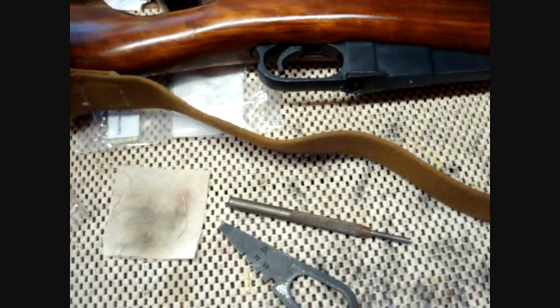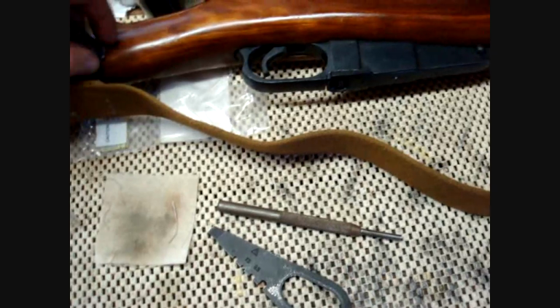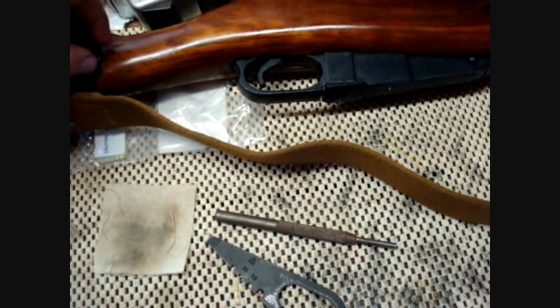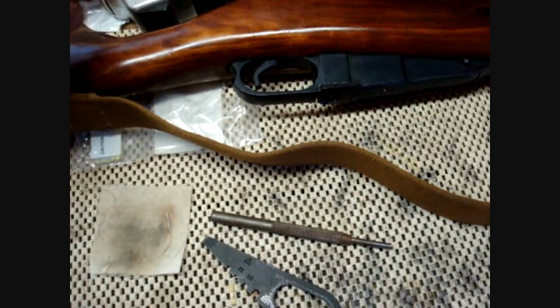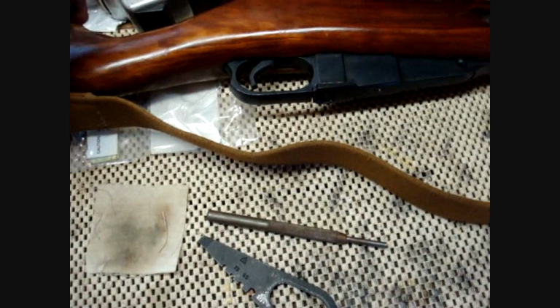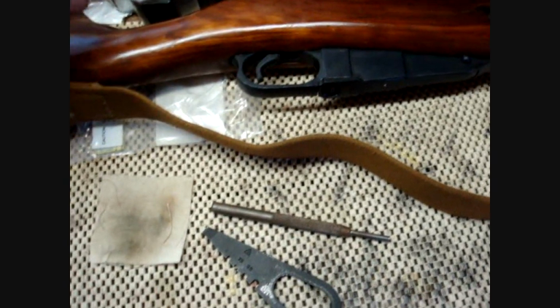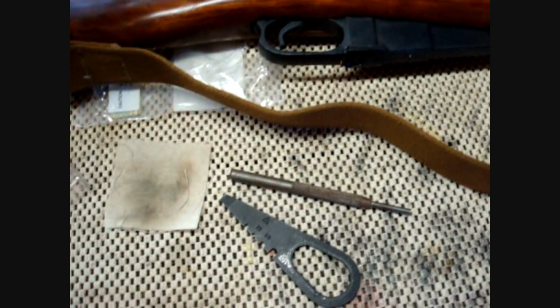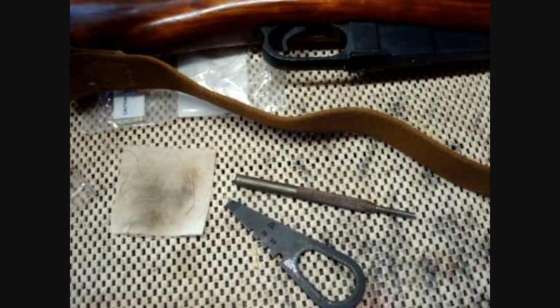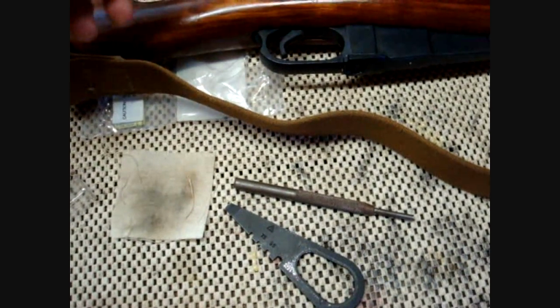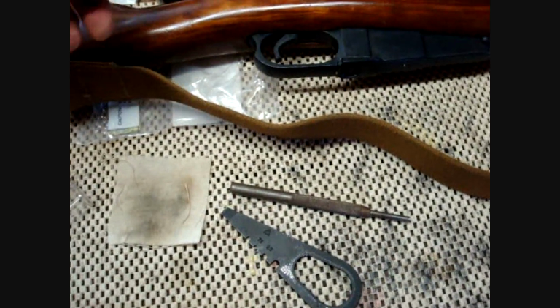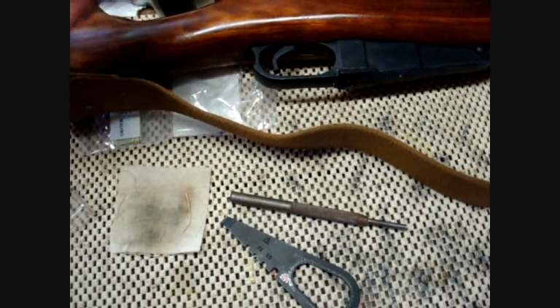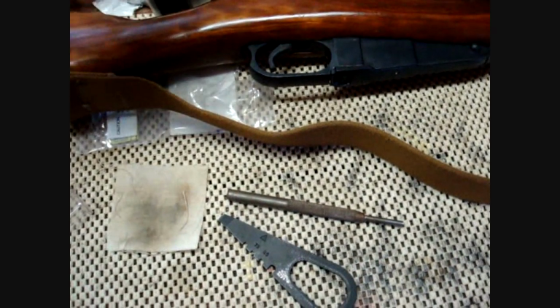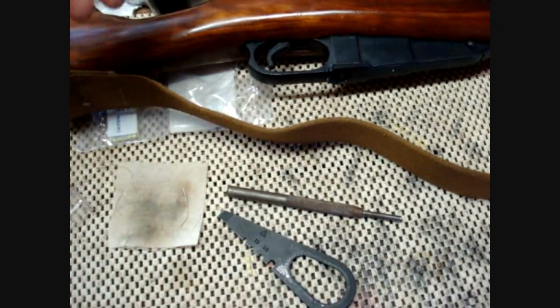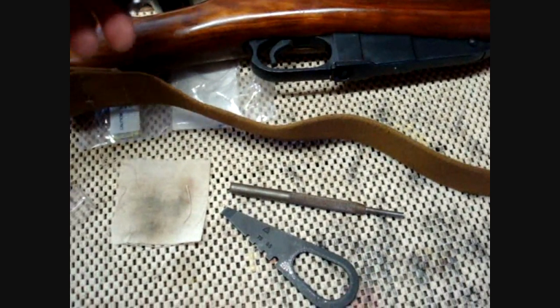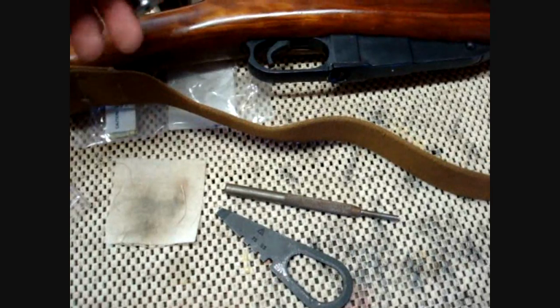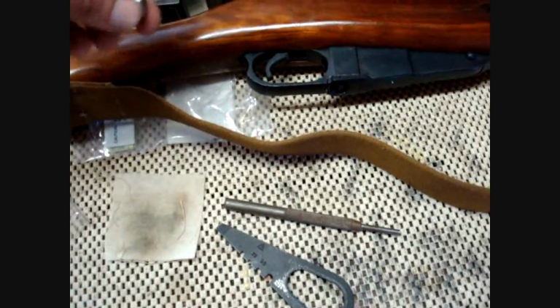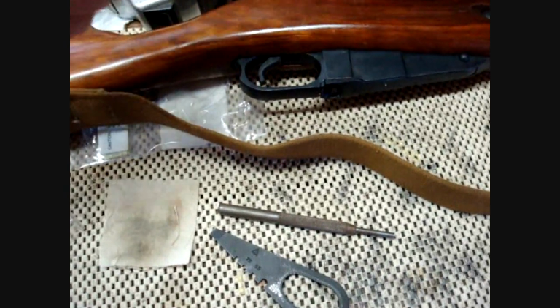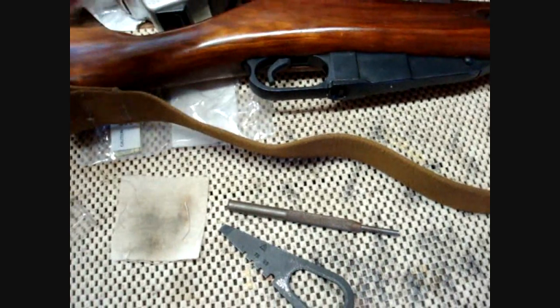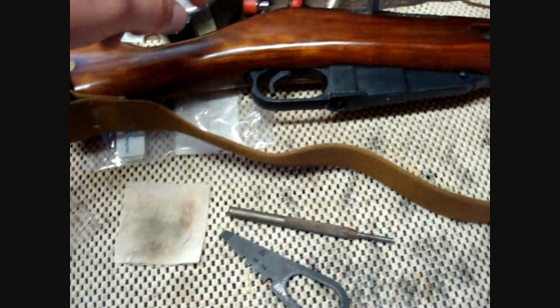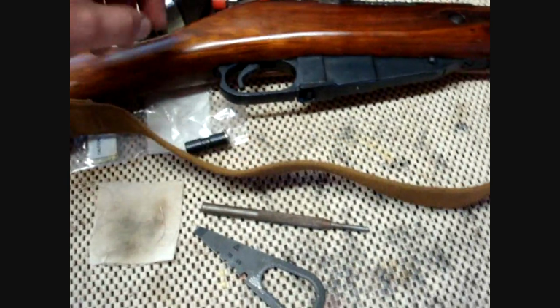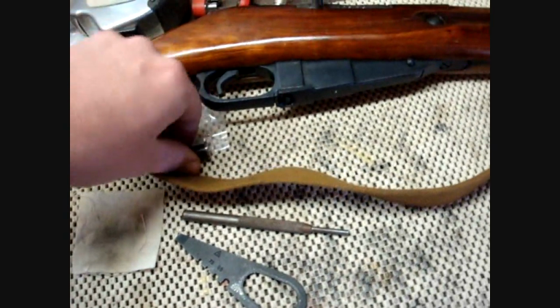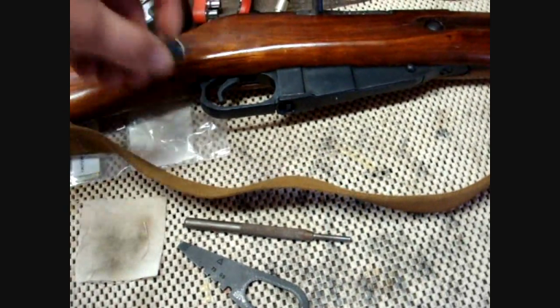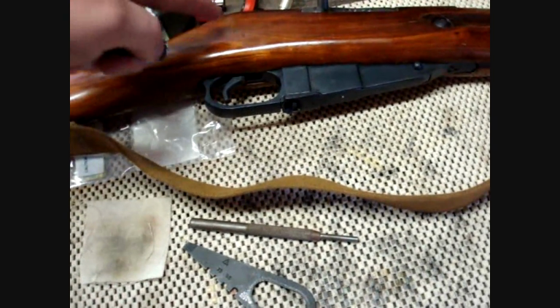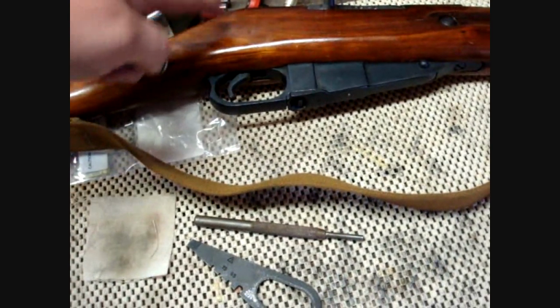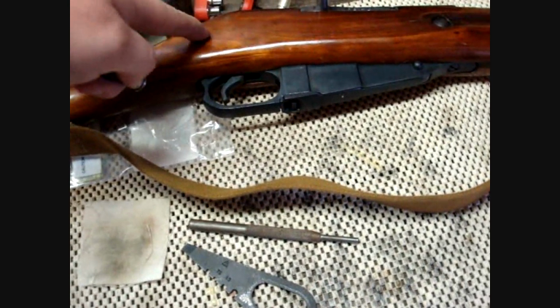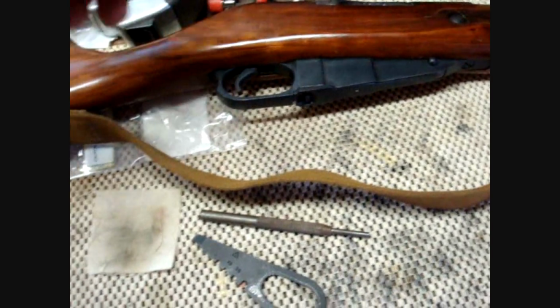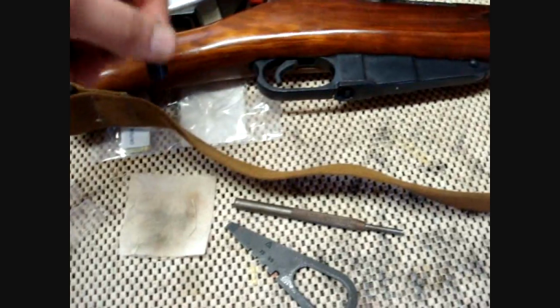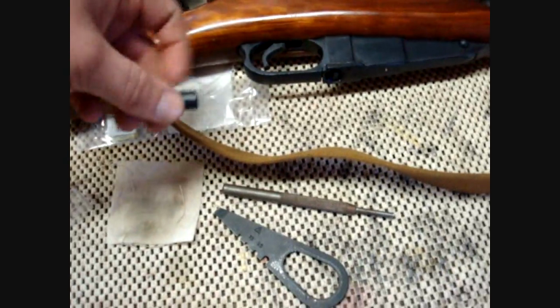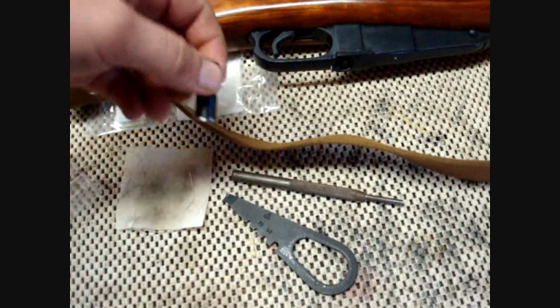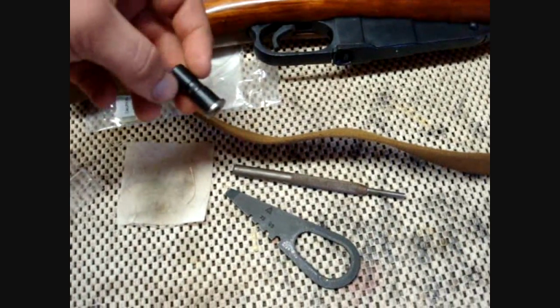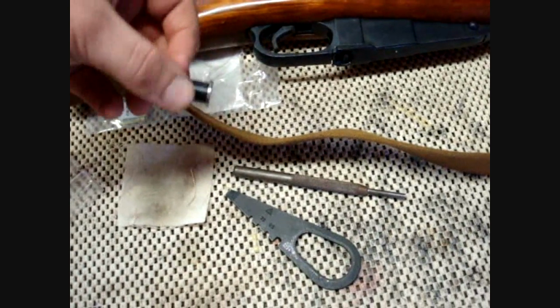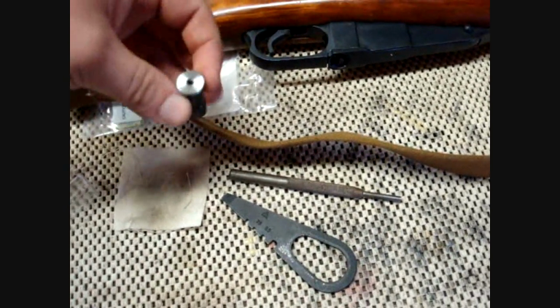None of my rifles do that, so it's going to be difficult to show you before and after, but I'm just going to show you one of the things you can do to improve that. And since we're going to be taking the extractor off, I'll go ahead and show you how to check headspace as well.